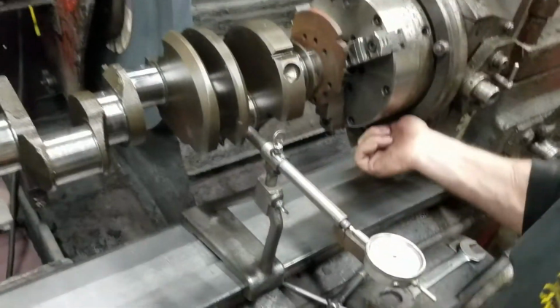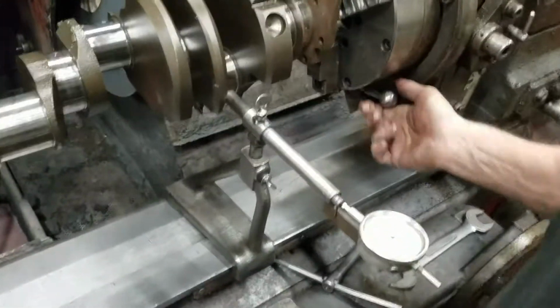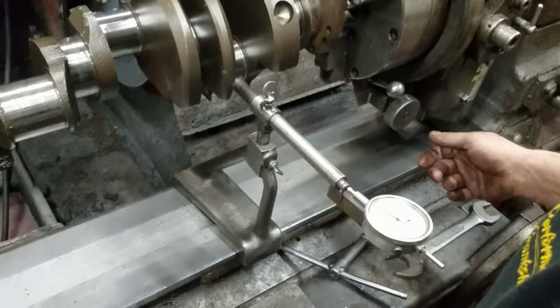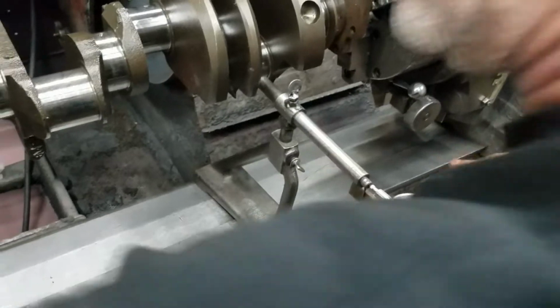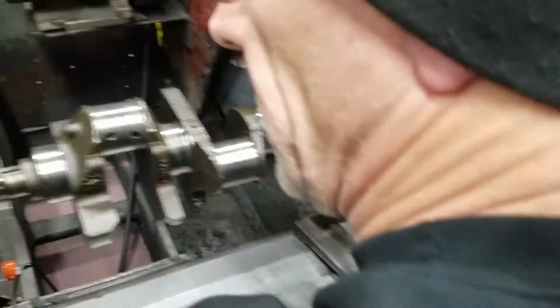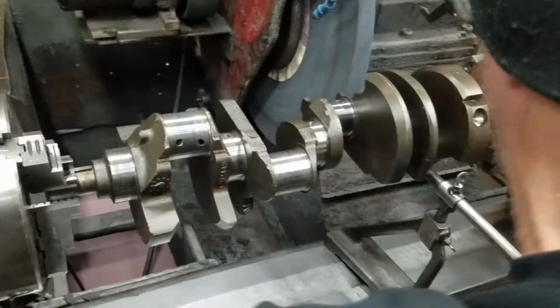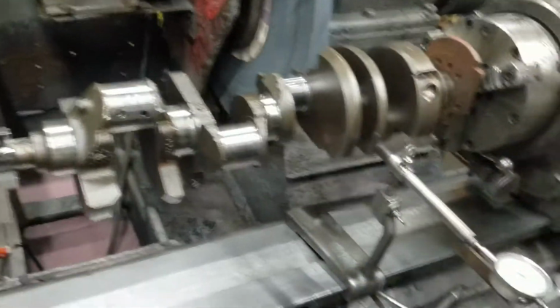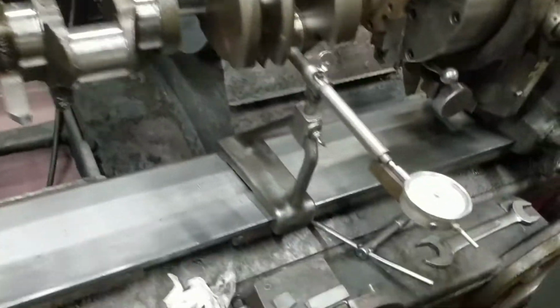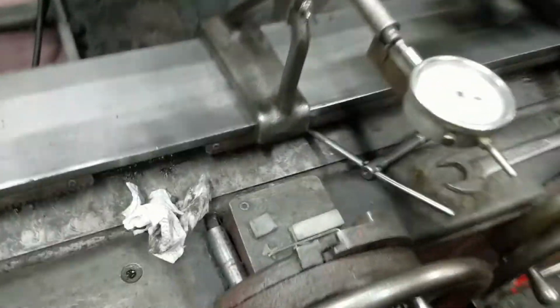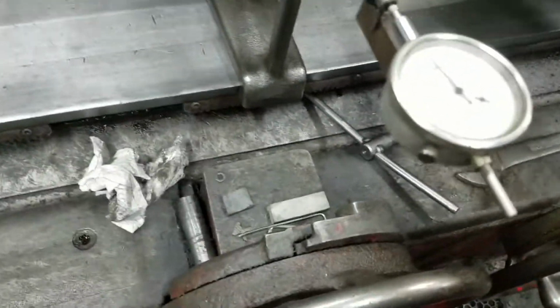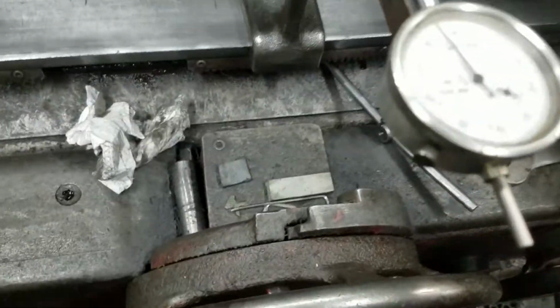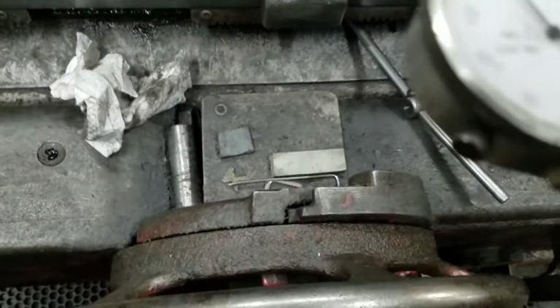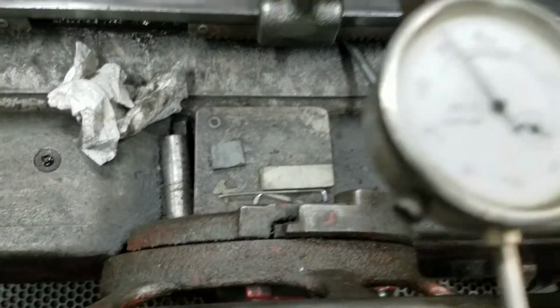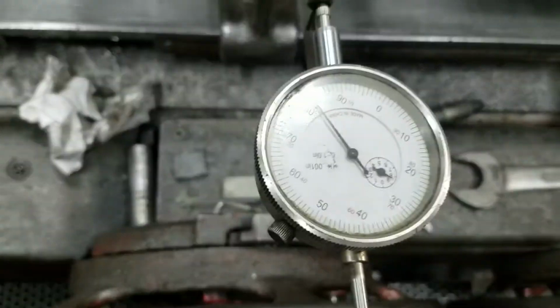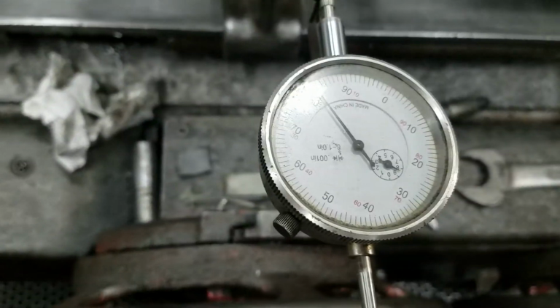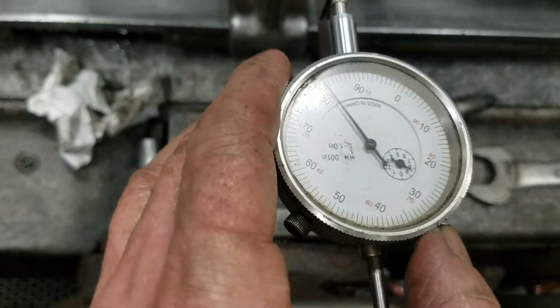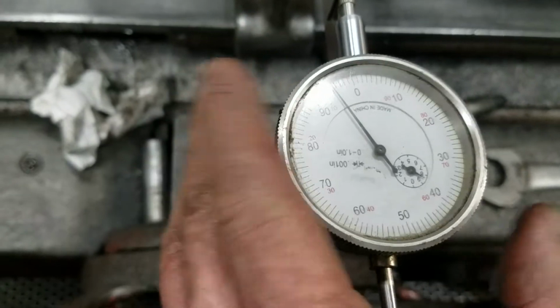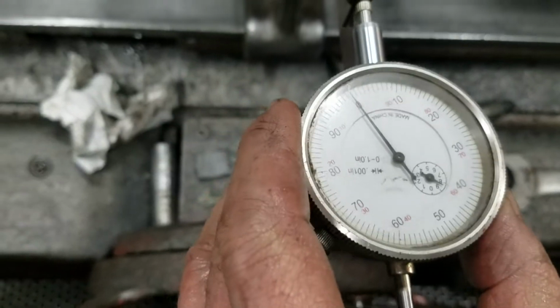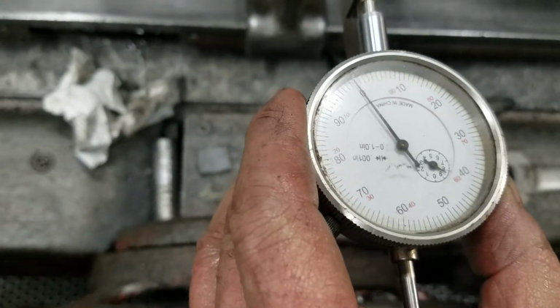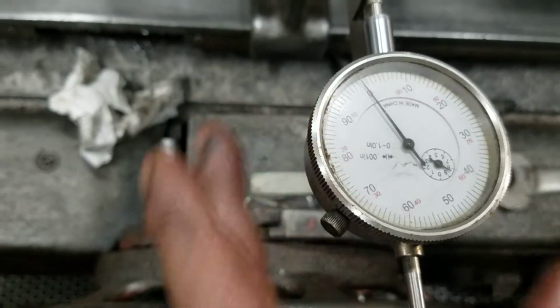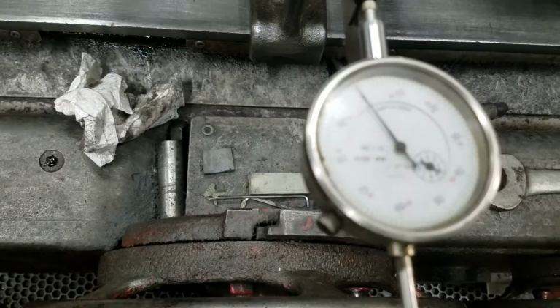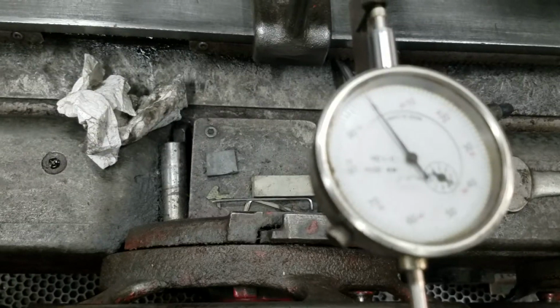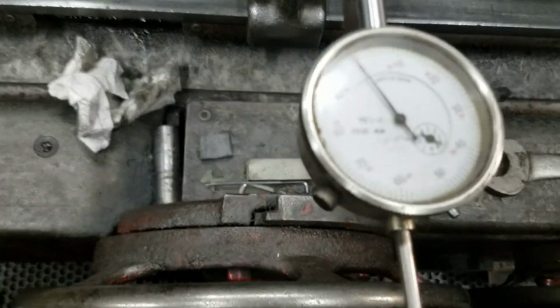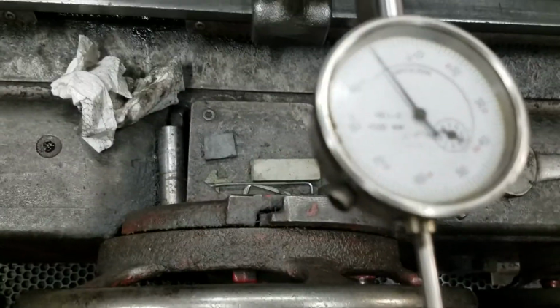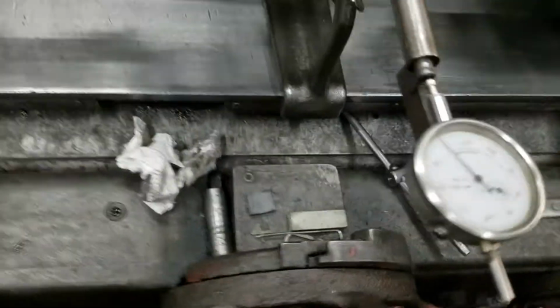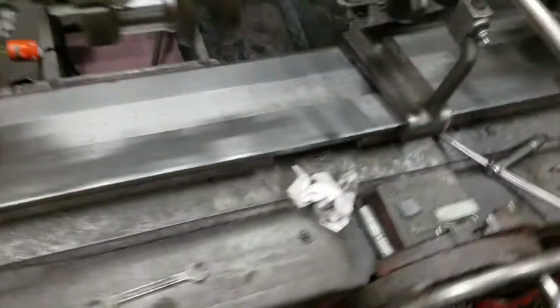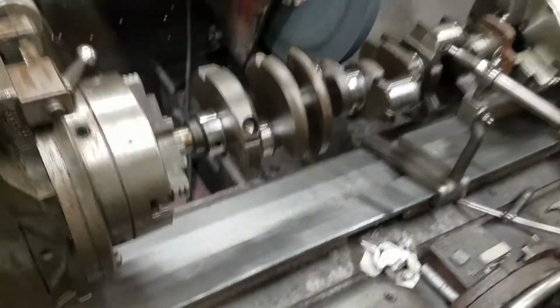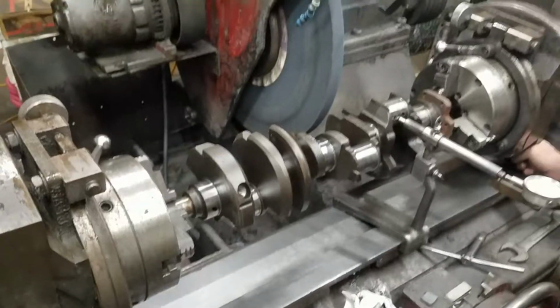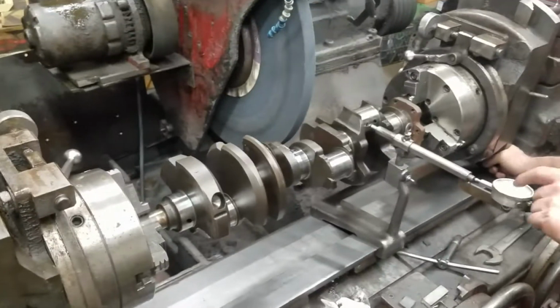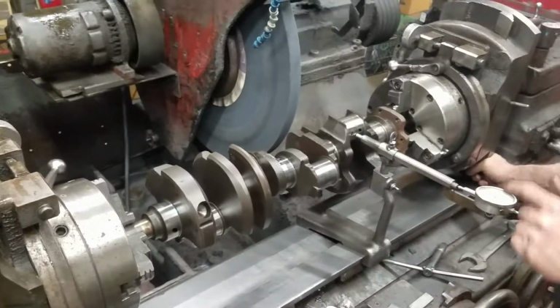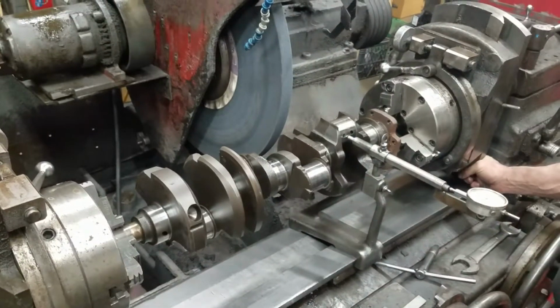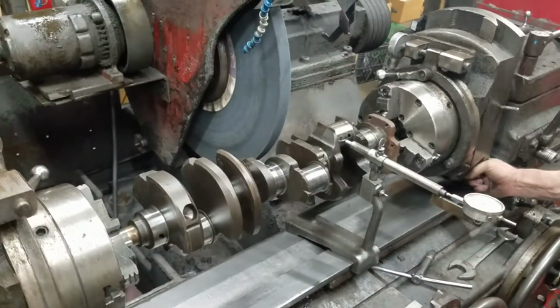Then we're going to check our index again. We're going to unlock our pins. We're close. So there's our index. Do it one more time — we'll do it on the other end. This is our index. We're on zero on this side.